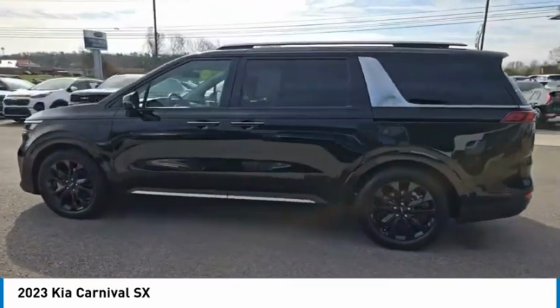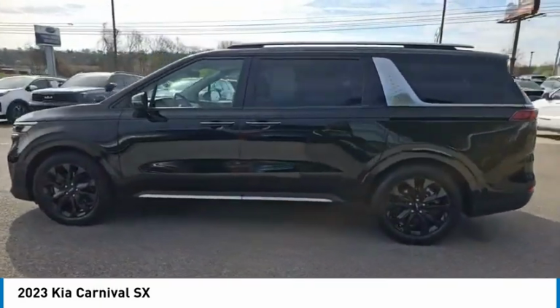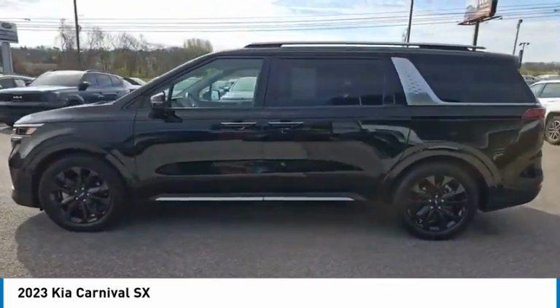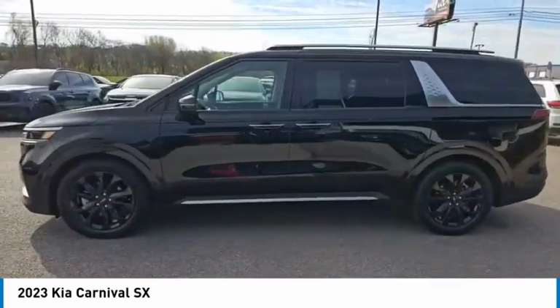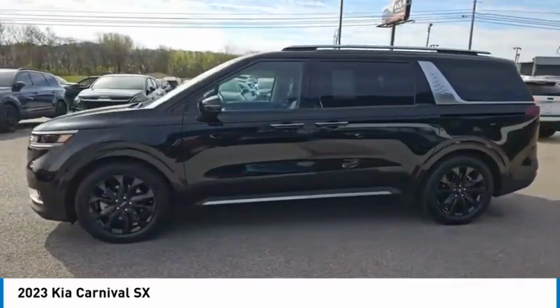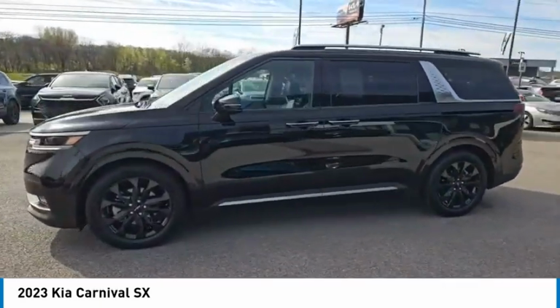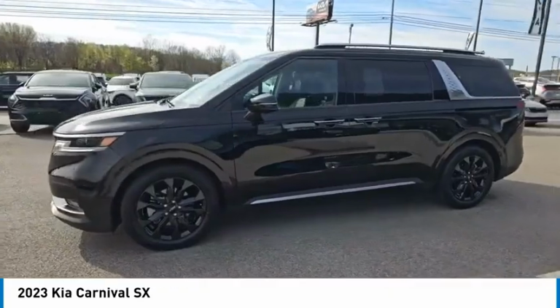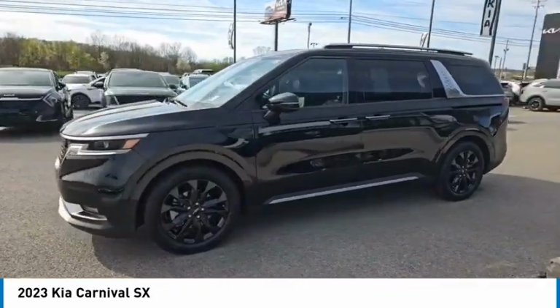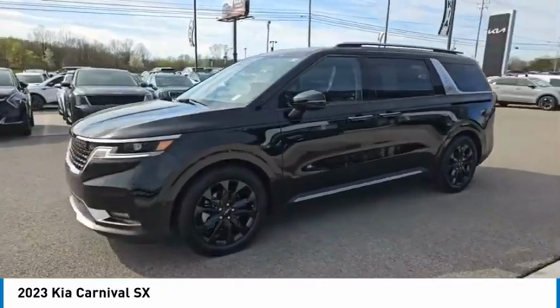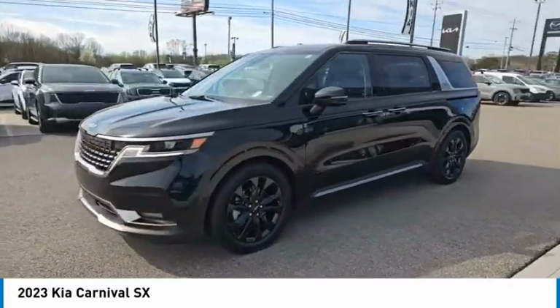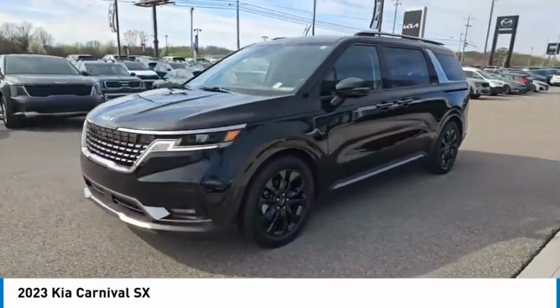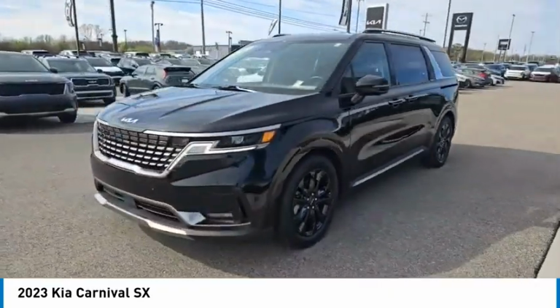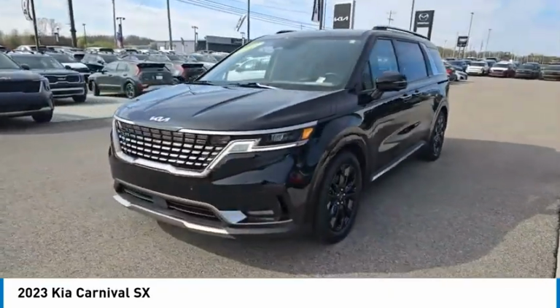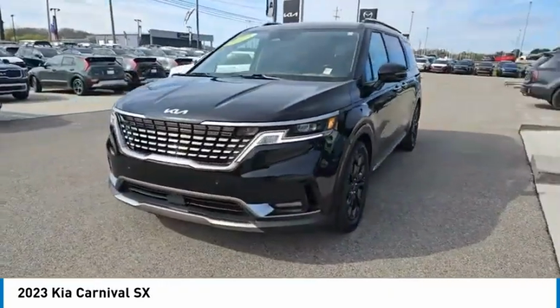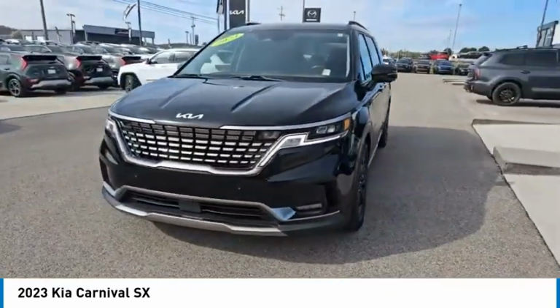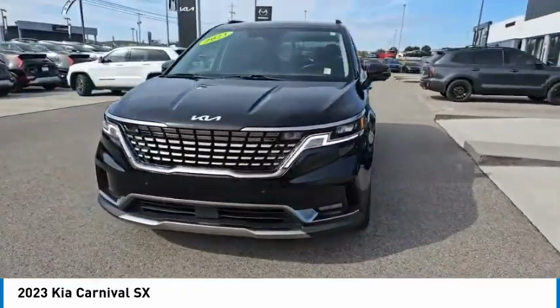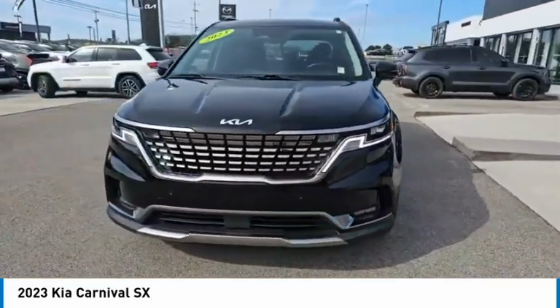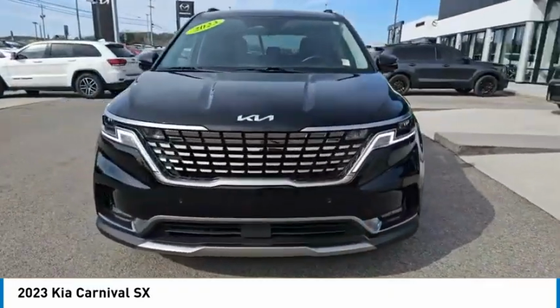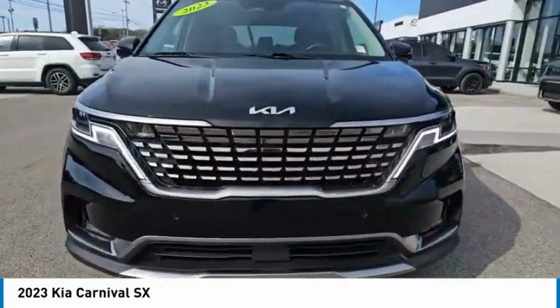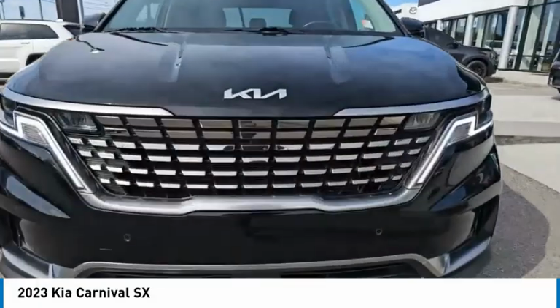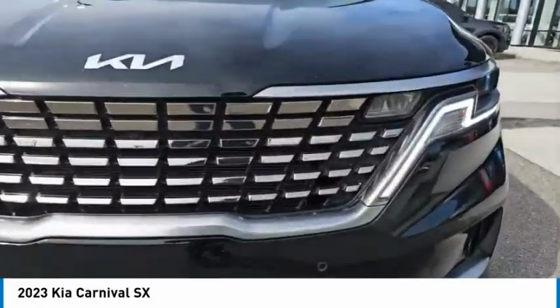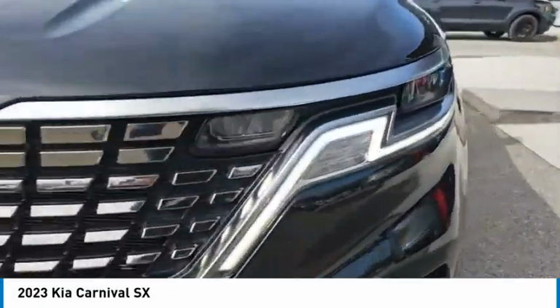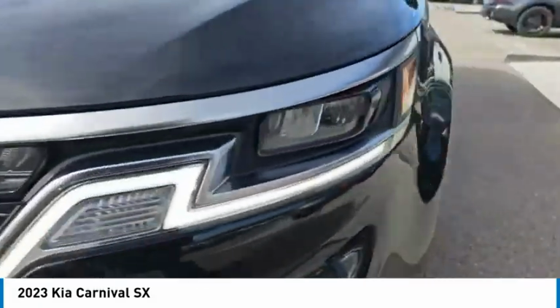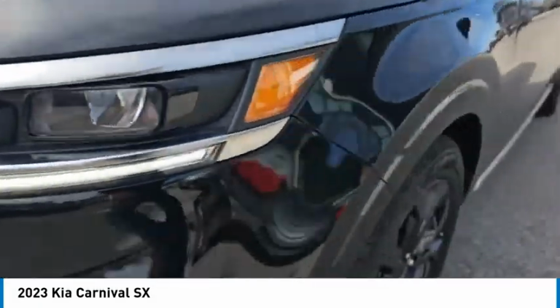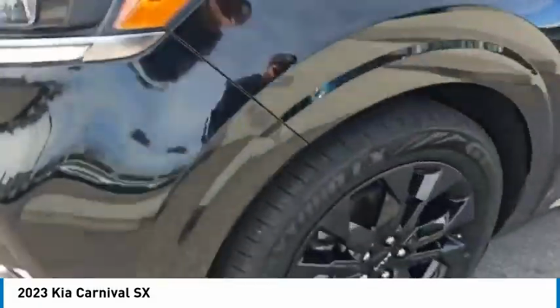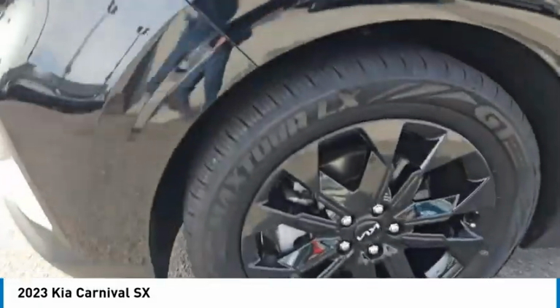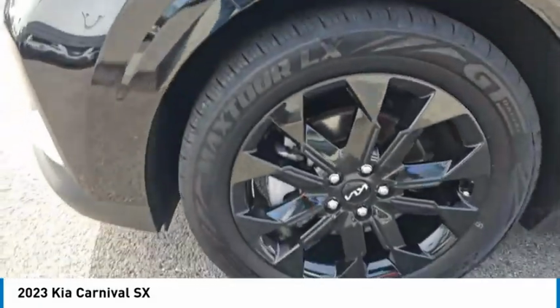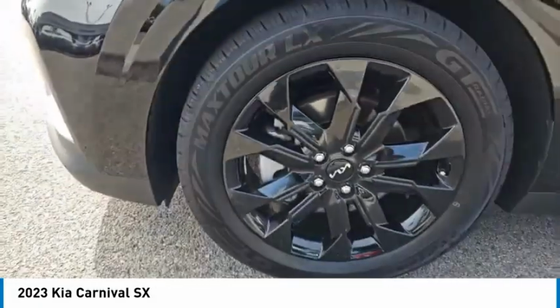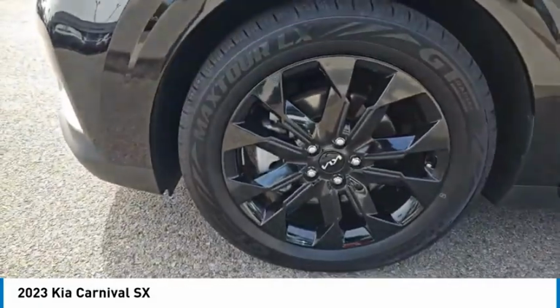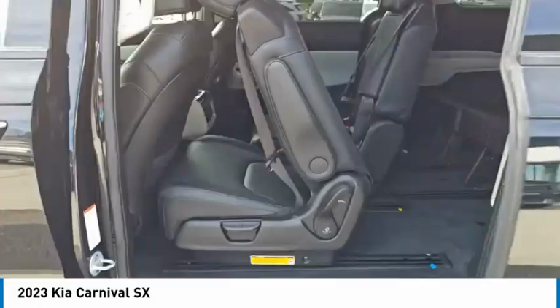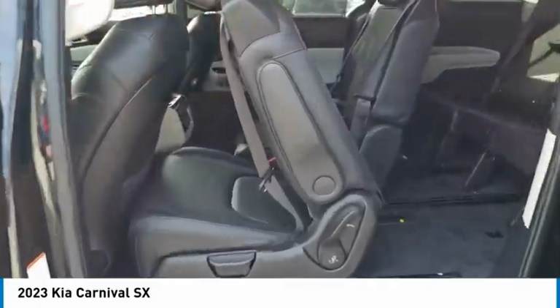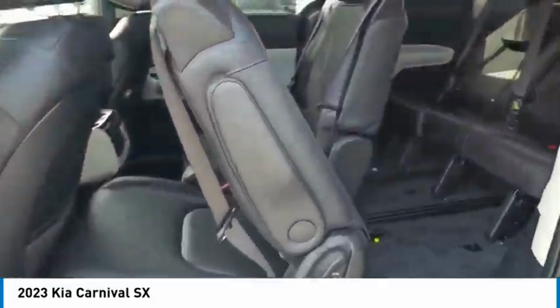Aluminum wheels, rear spoiler, heated side mirrors, daytime running lights, remote keyless entry, fog lights, front wheel drive, remote trunk release, headlights auto off, mirror memory.